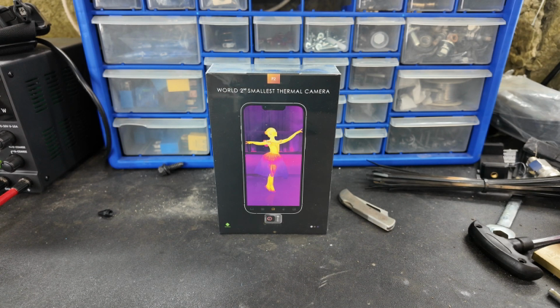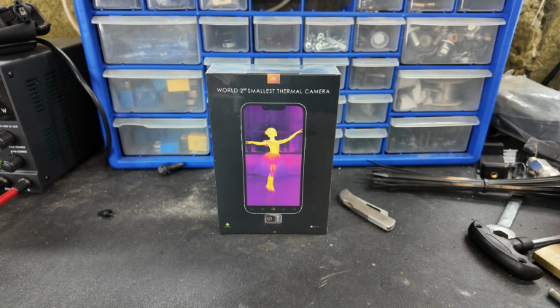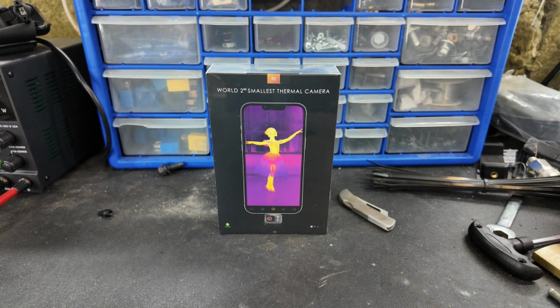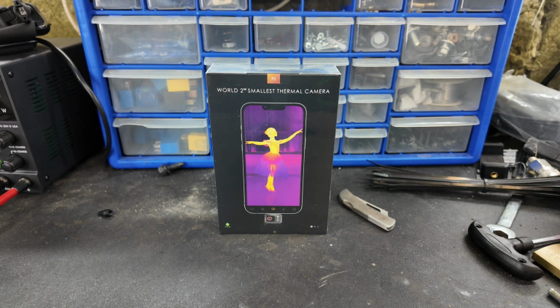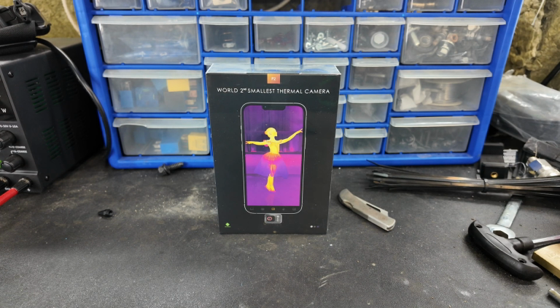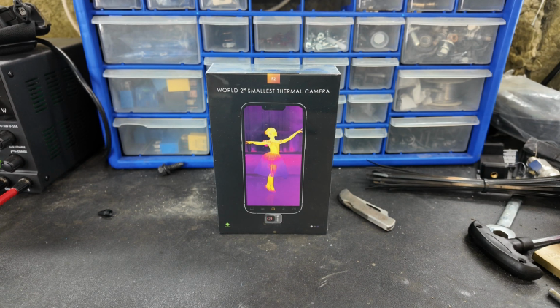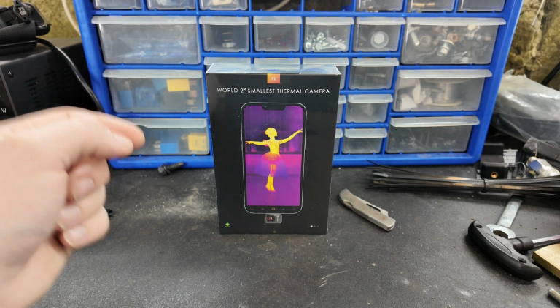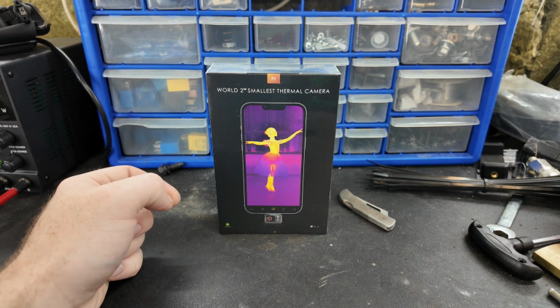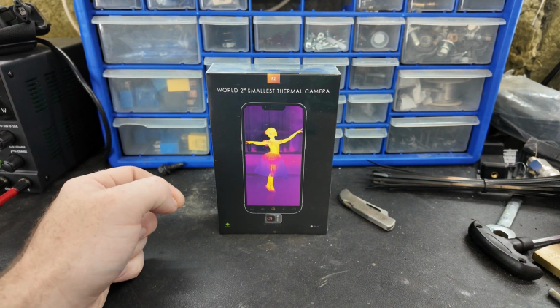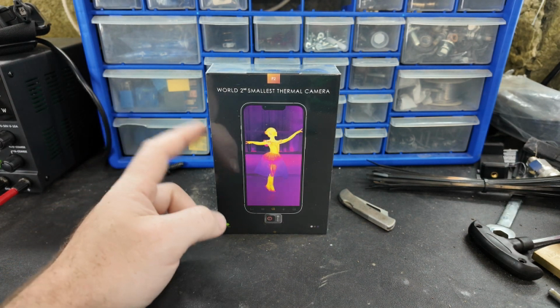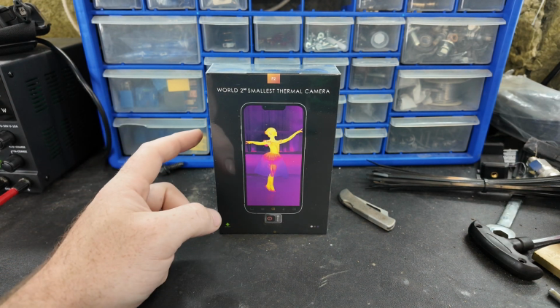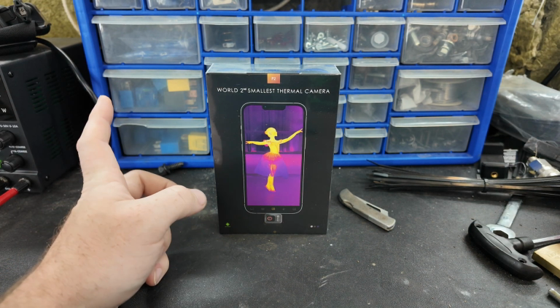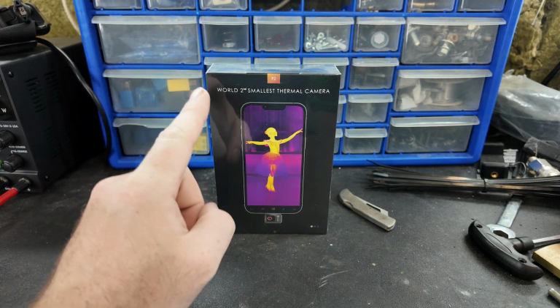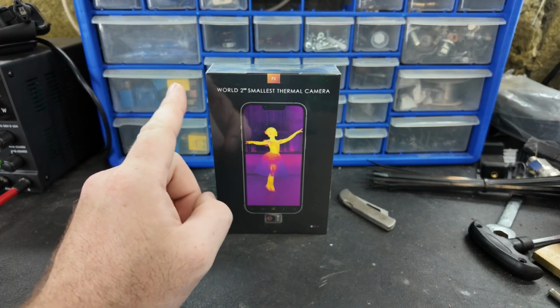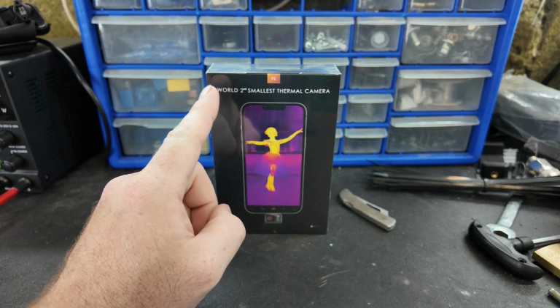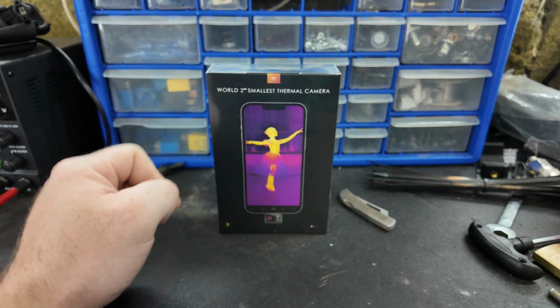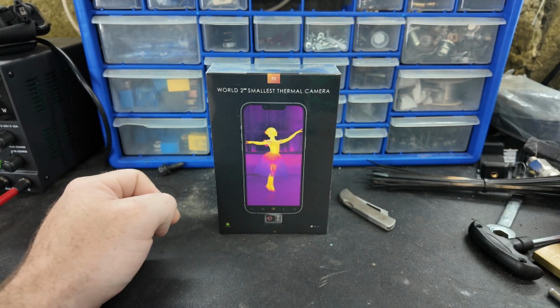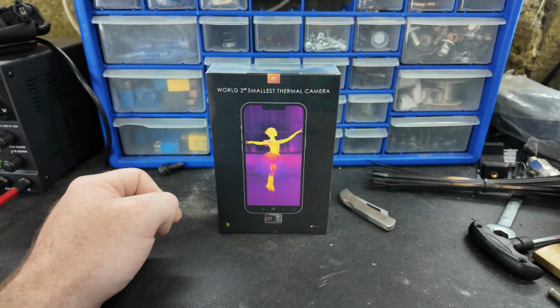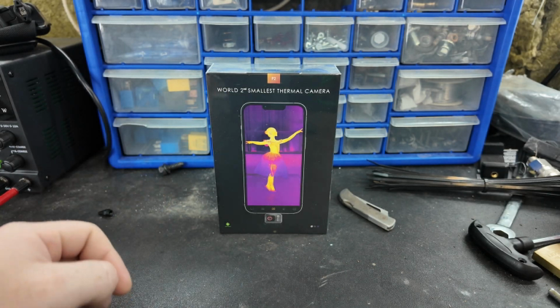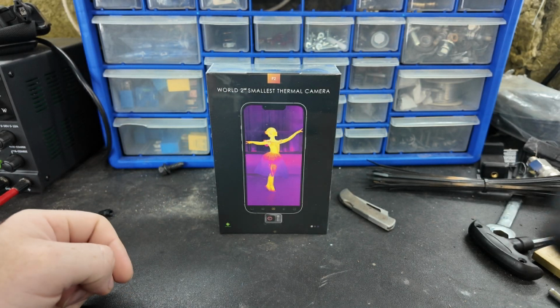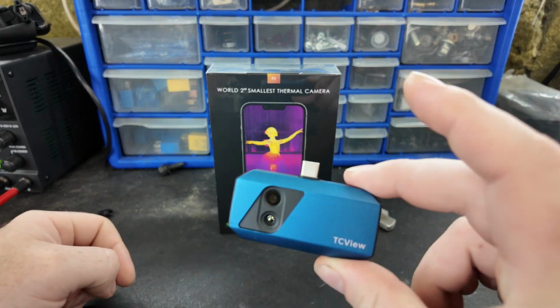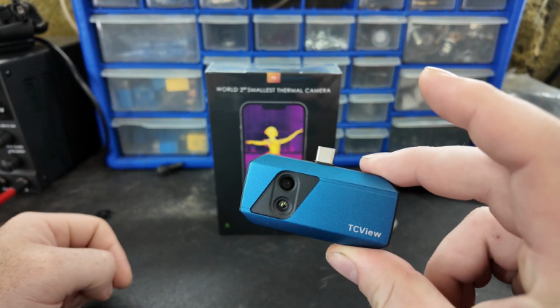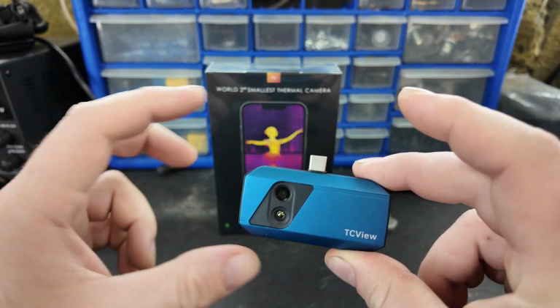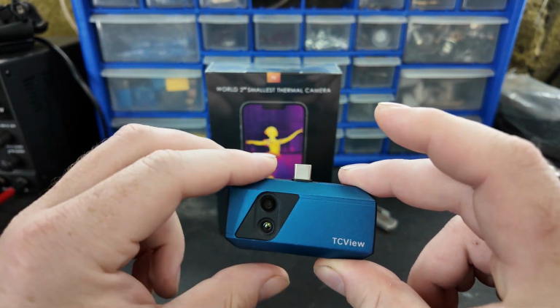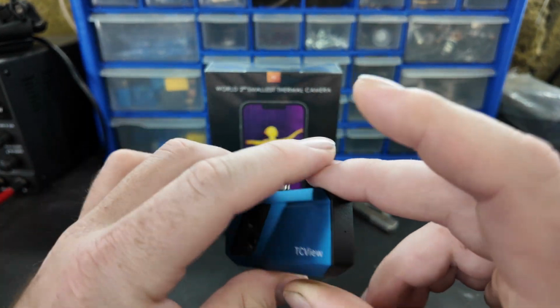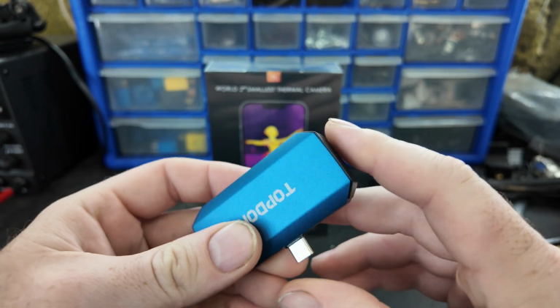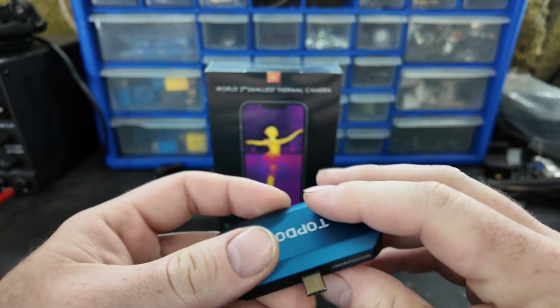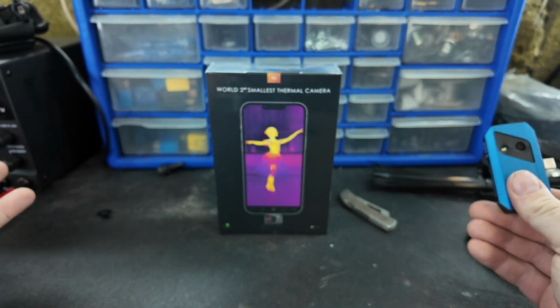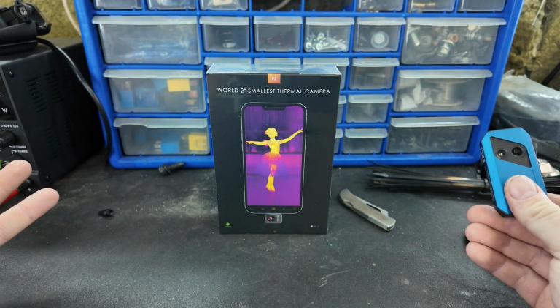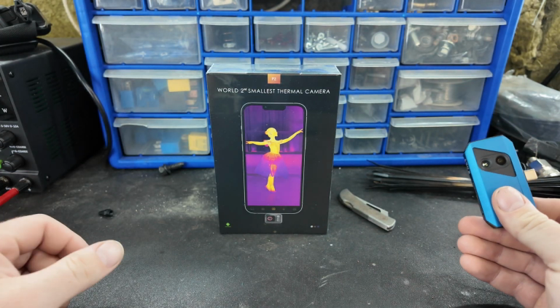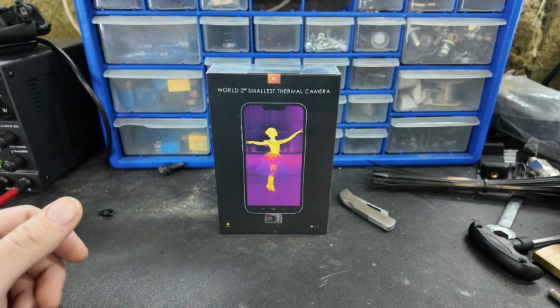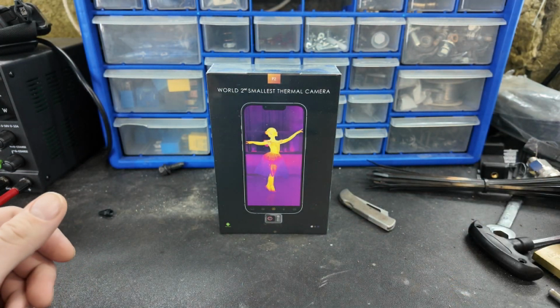Hello viewers, Lance Mechanics here. Today I got a little treat — P2 sent me over the world's second smallest thermal camera and they asked me to compare it to the TC TopDon. So in today's video we're gonna go through that.